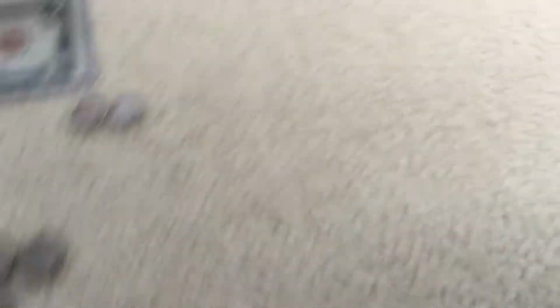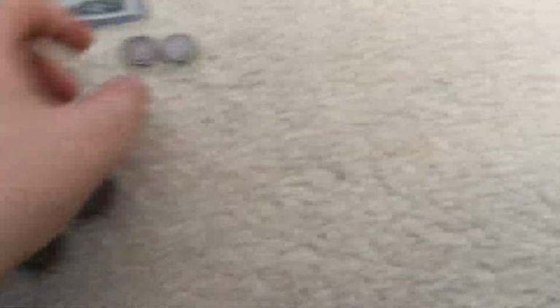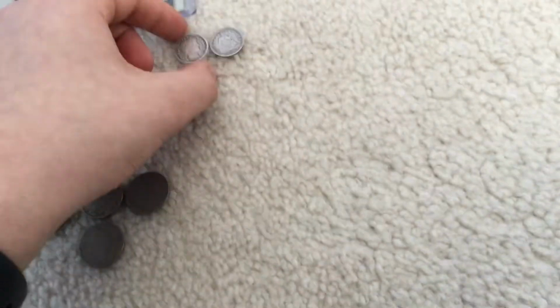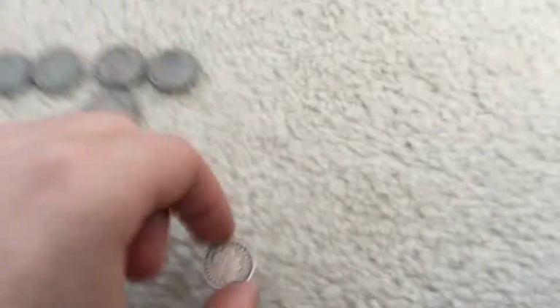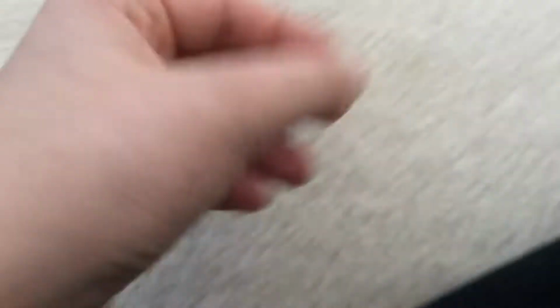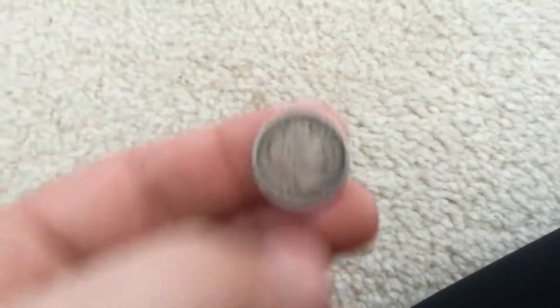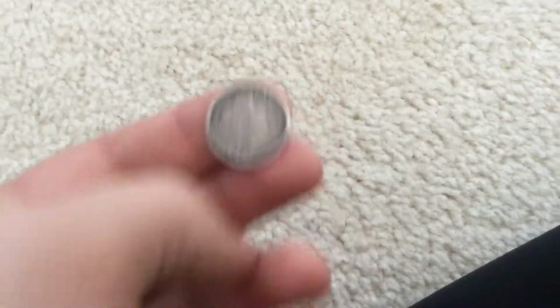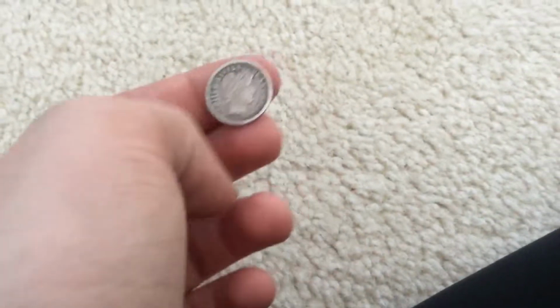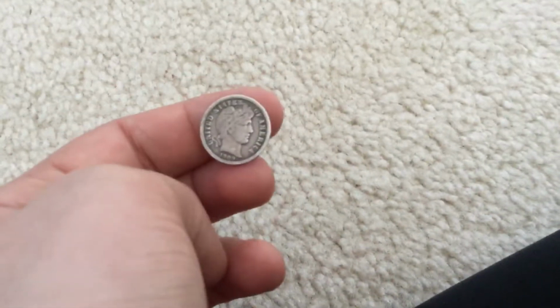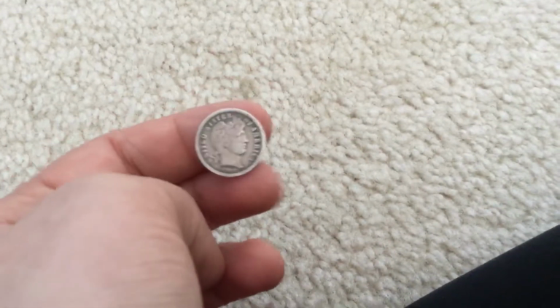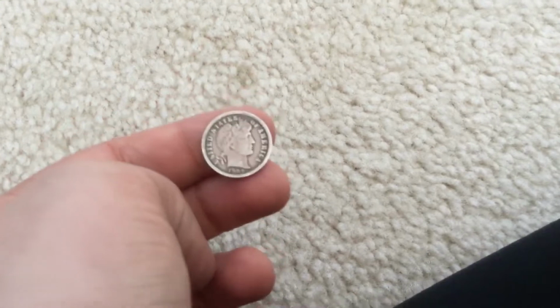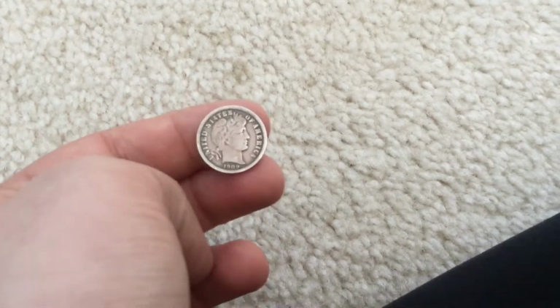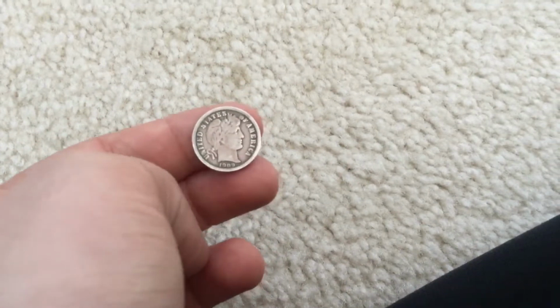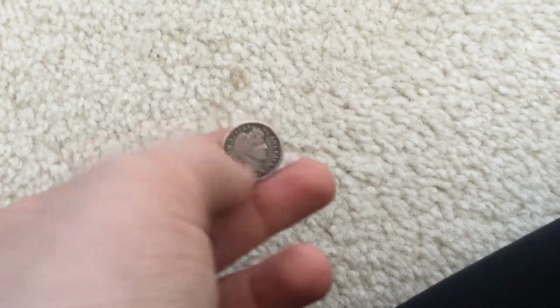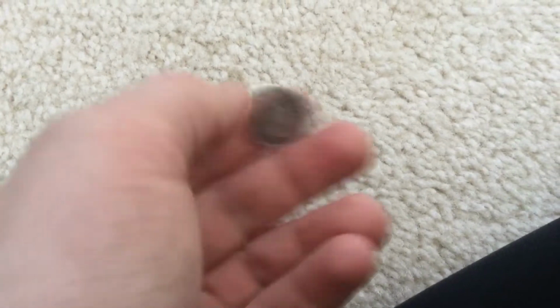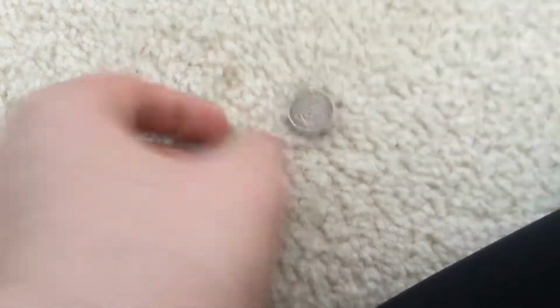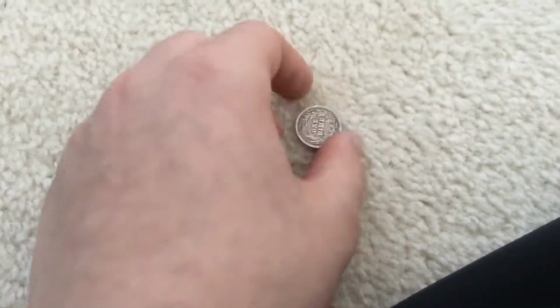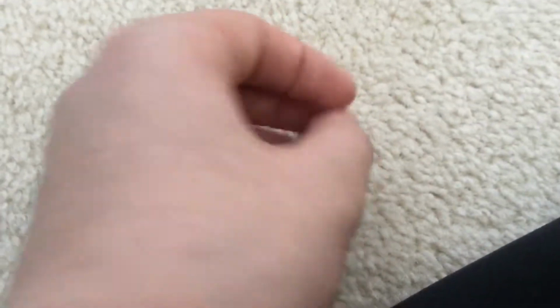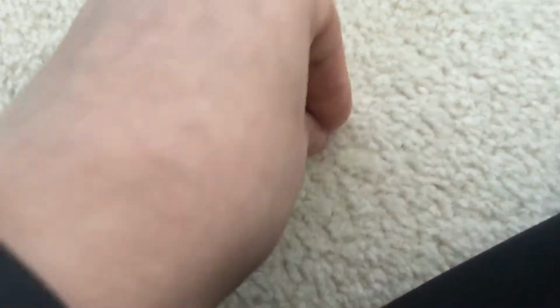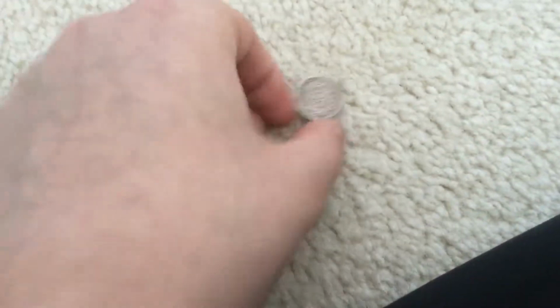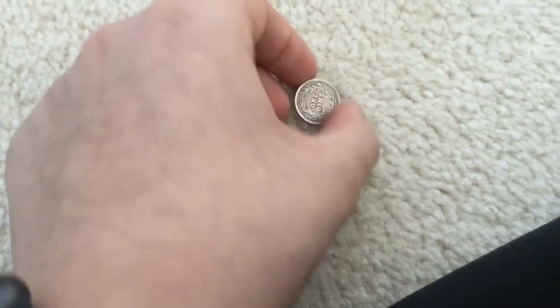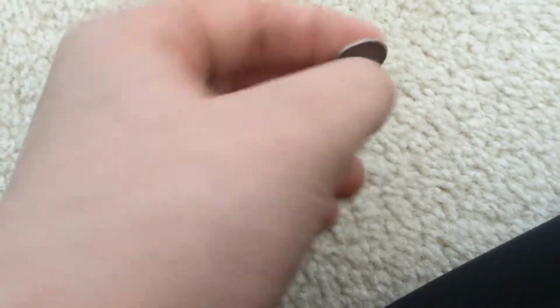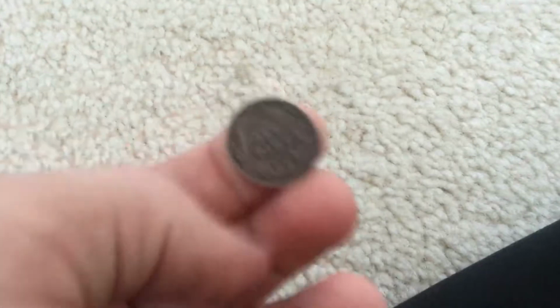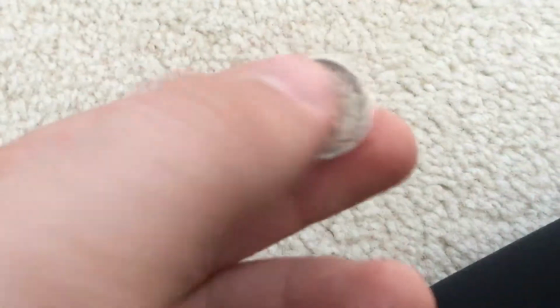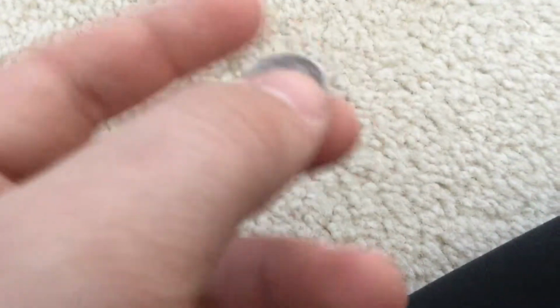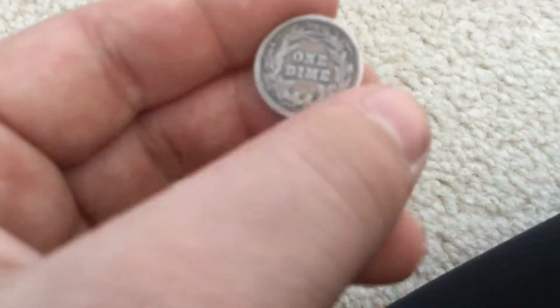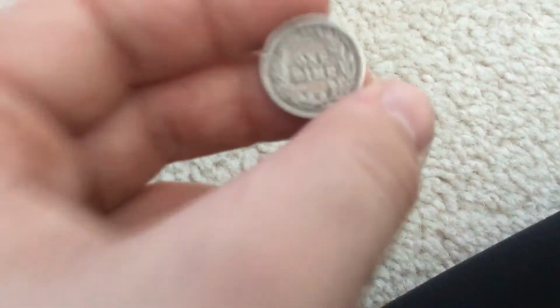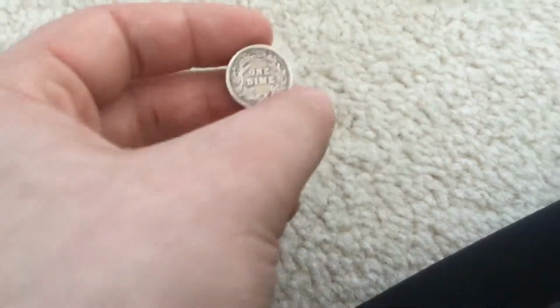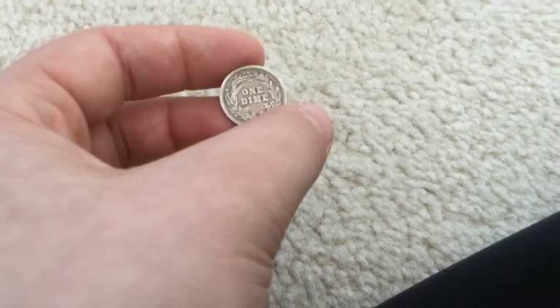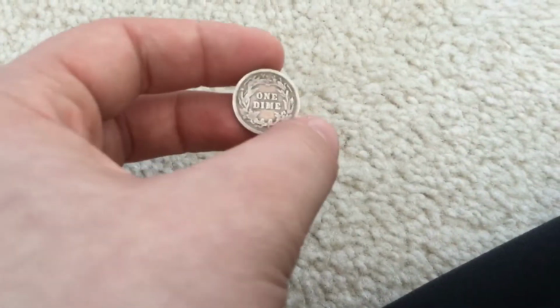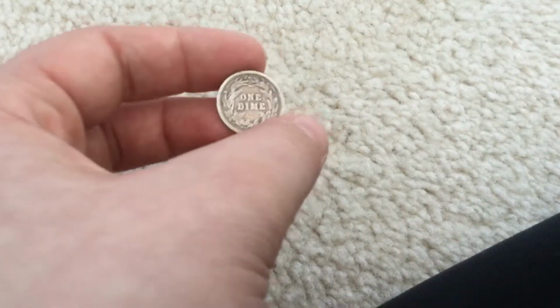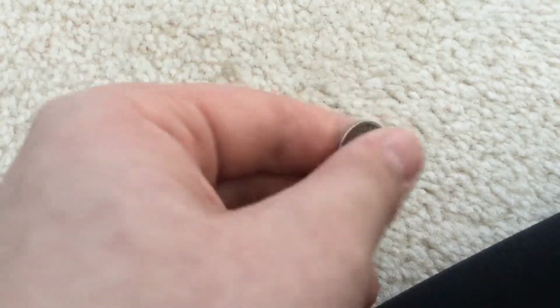Here's a really nice Barber dime he sold for $3. 1909 Philadelphia — that thing is in blinging condition. You get Barber coins in this condition and it's really rare.